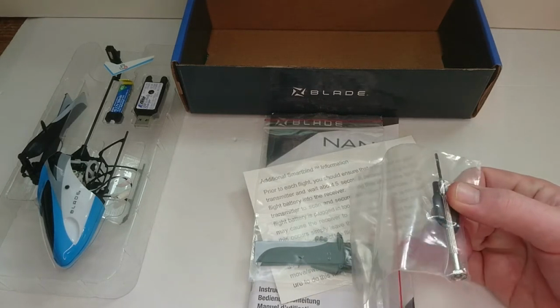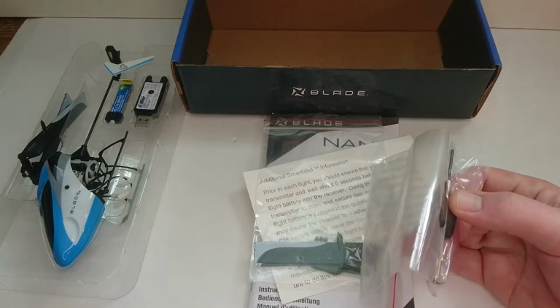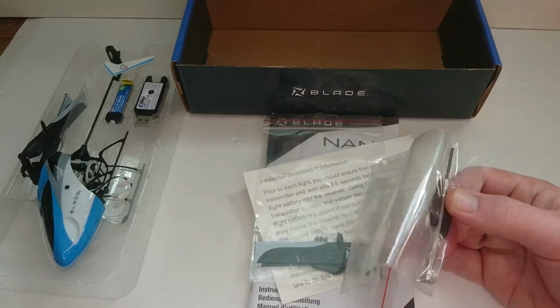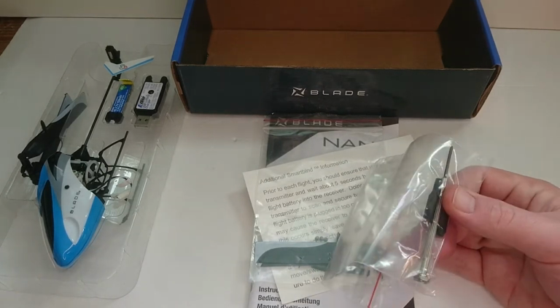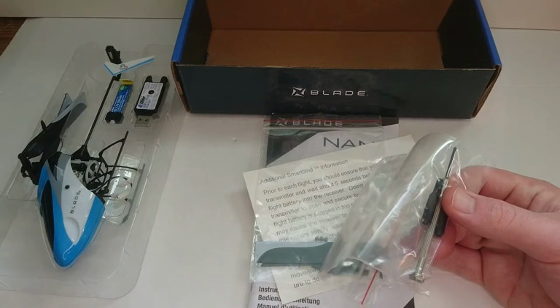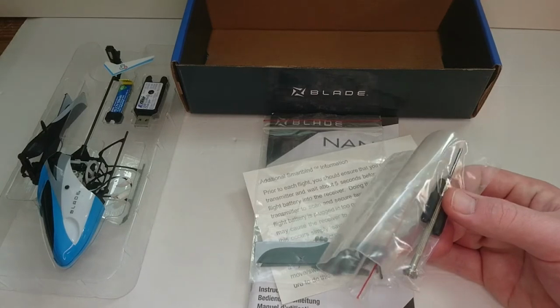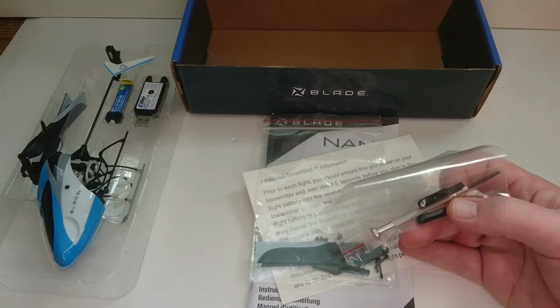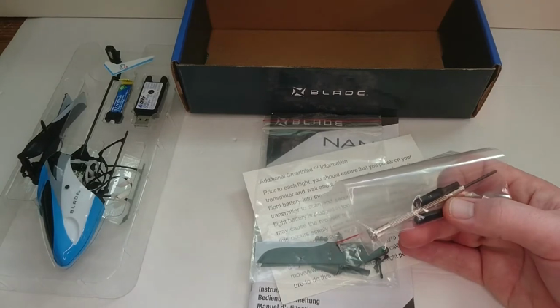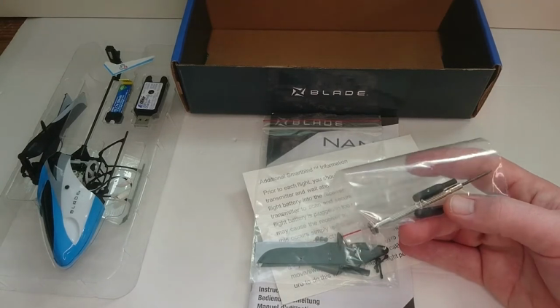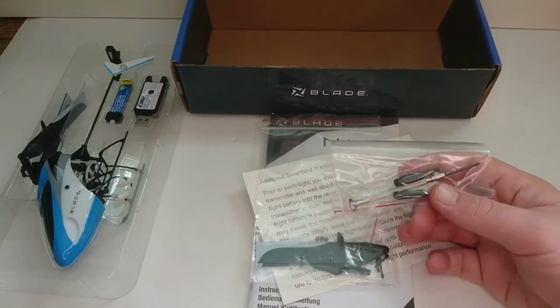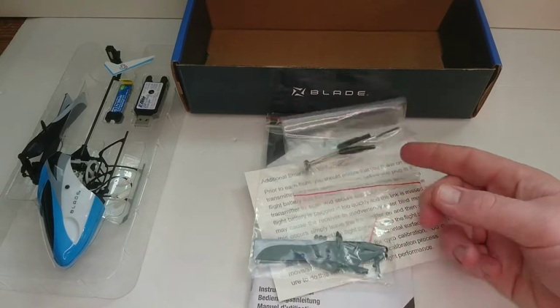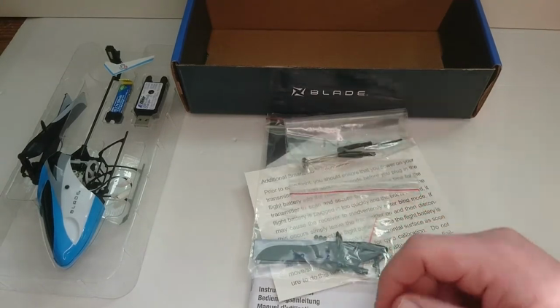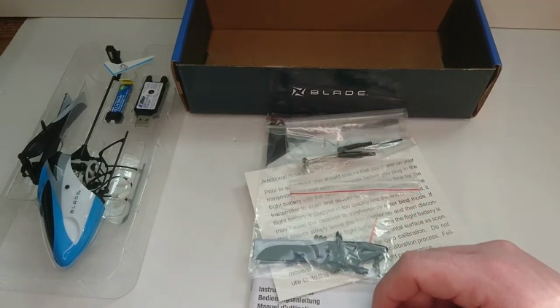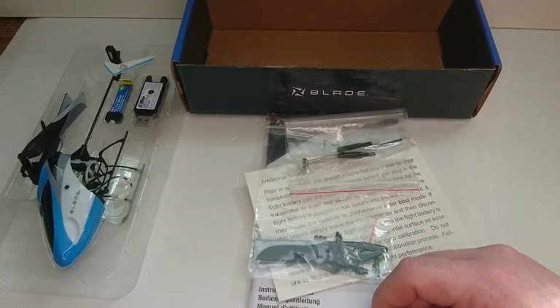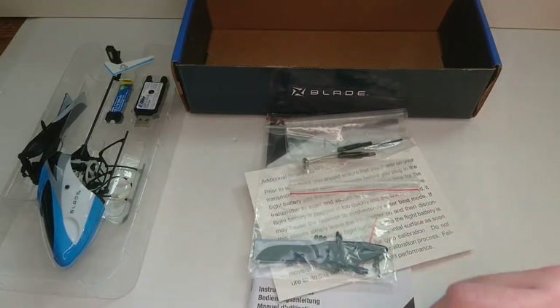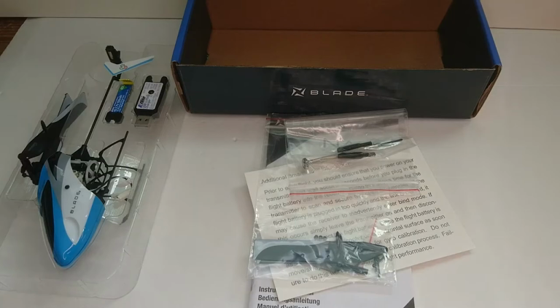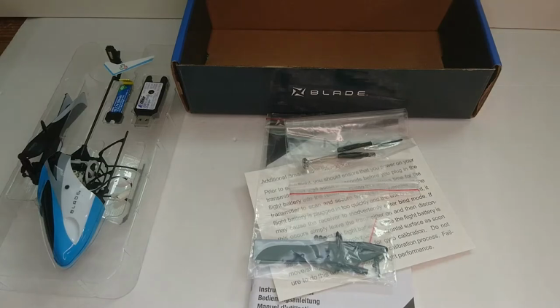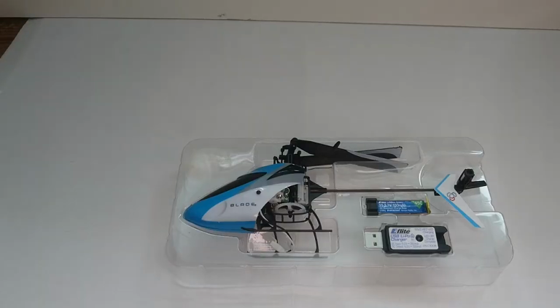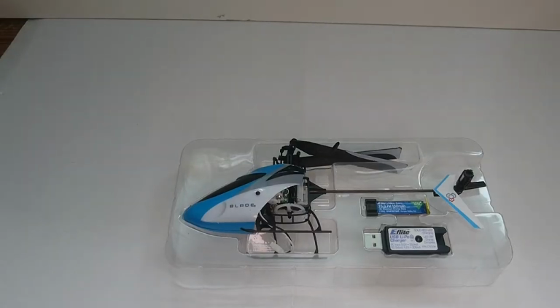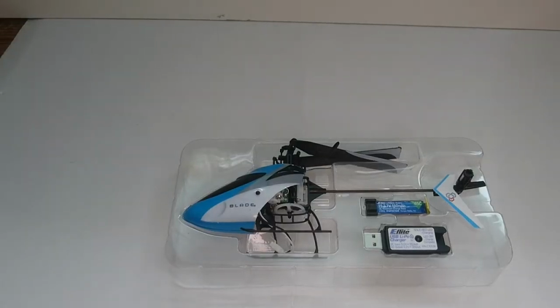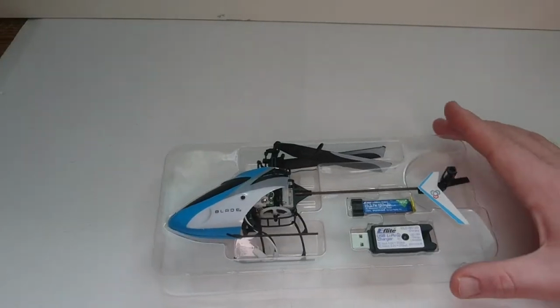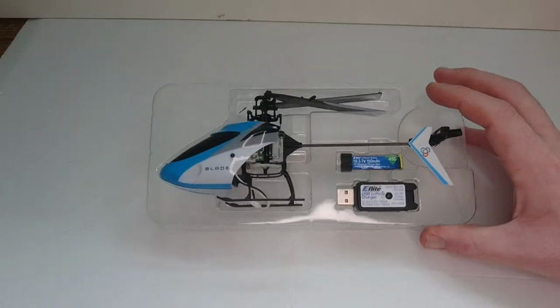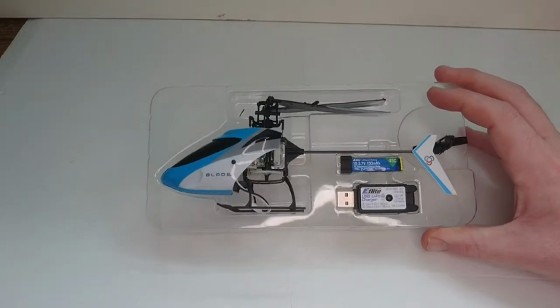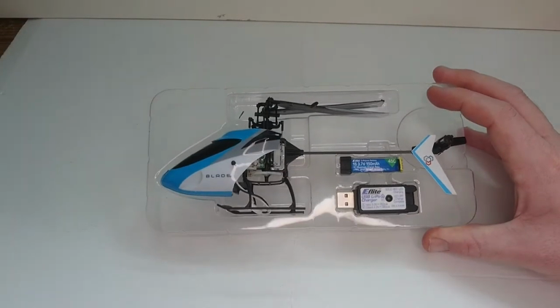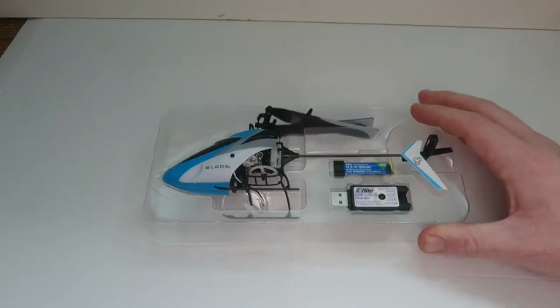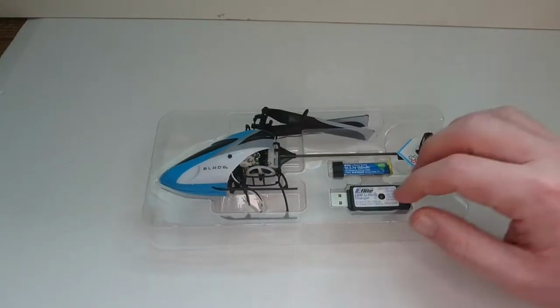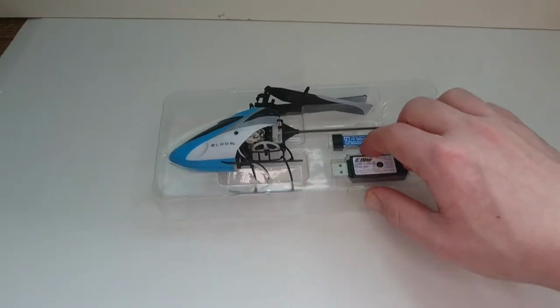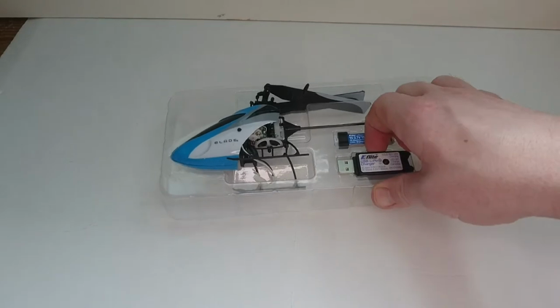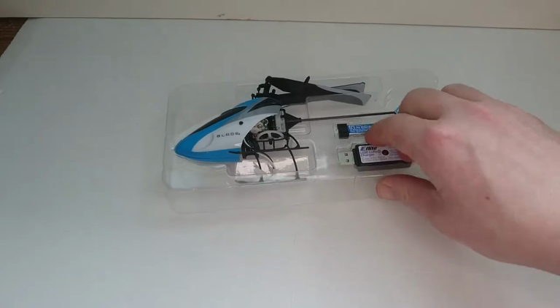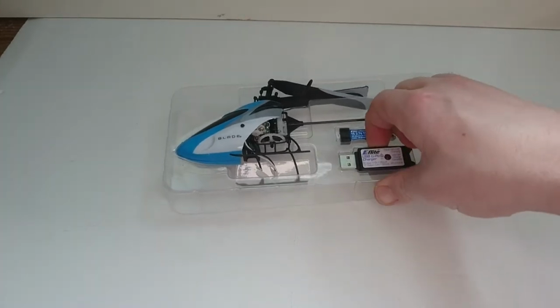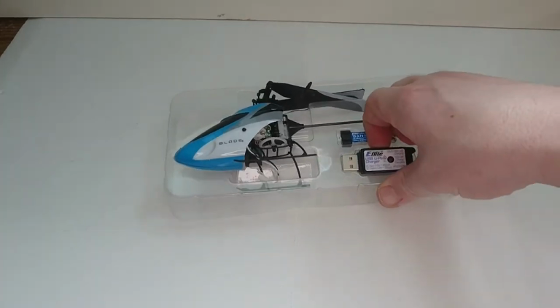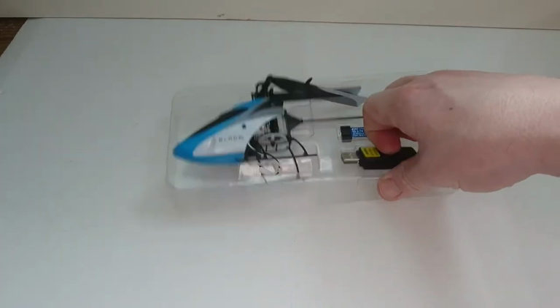I think I actually need to replace my feathering spindle already because I've pressed it one too many times. And that's how everything comes in the box — so let's get this out and show you a little bit more in depth.